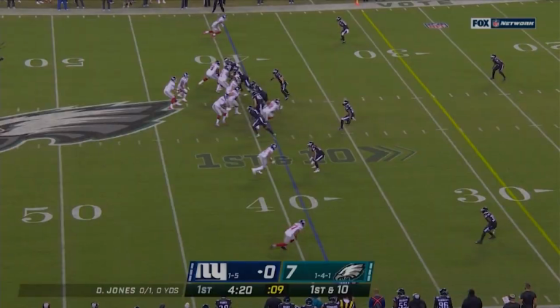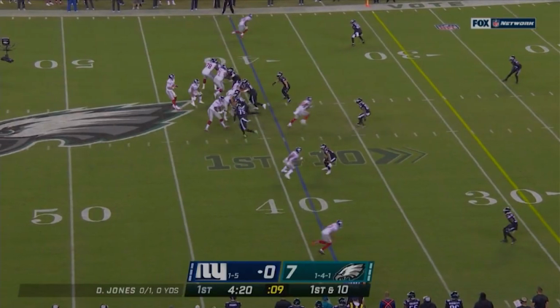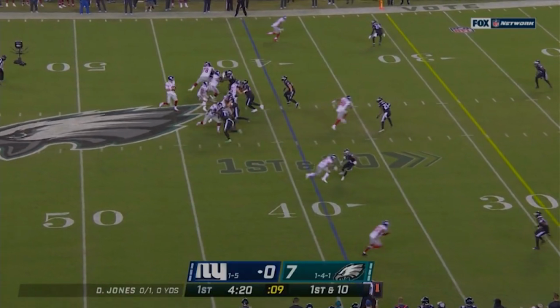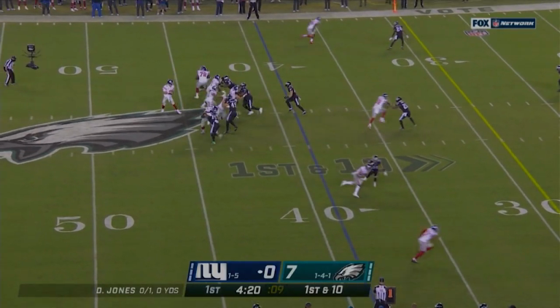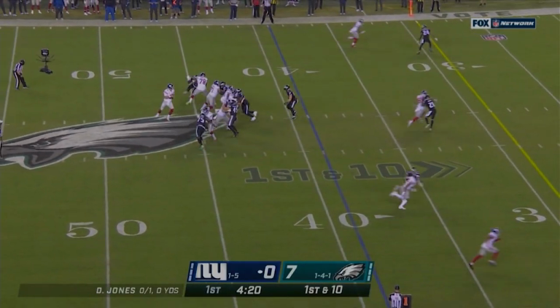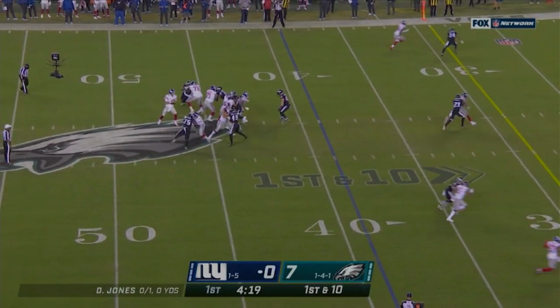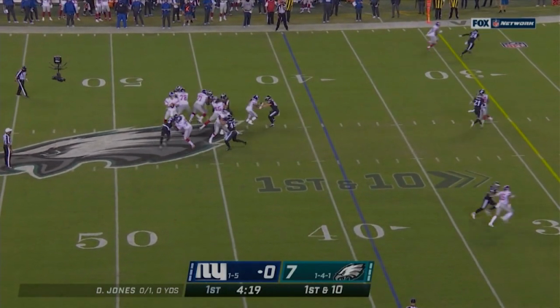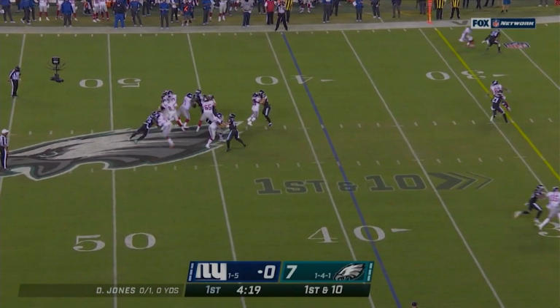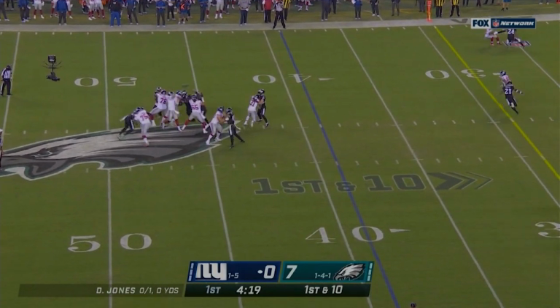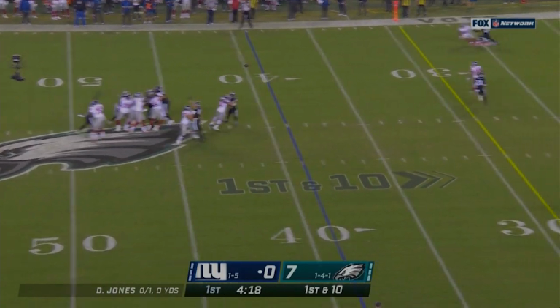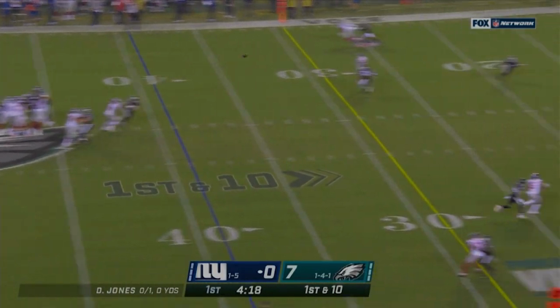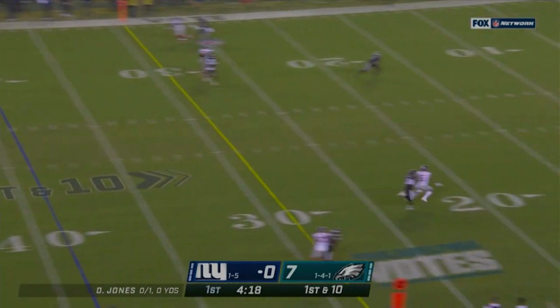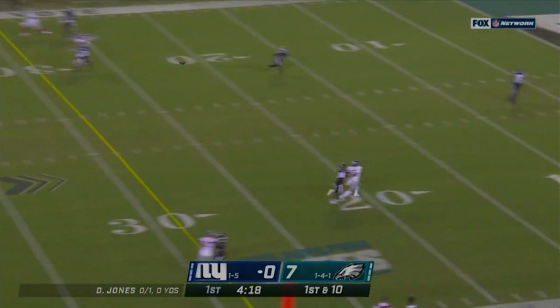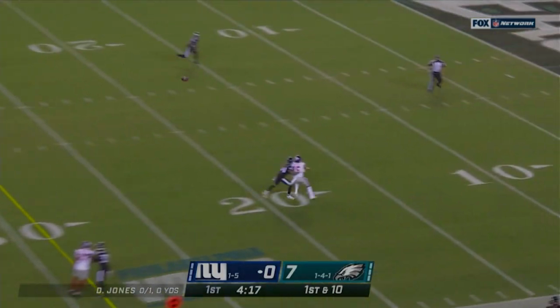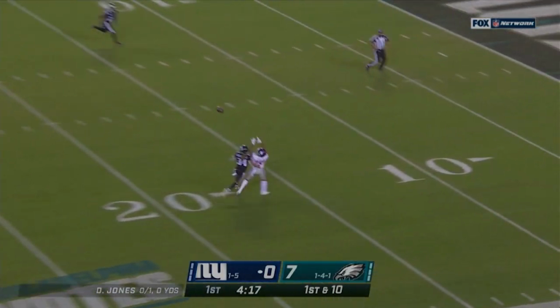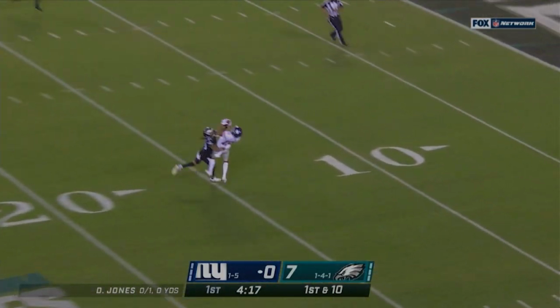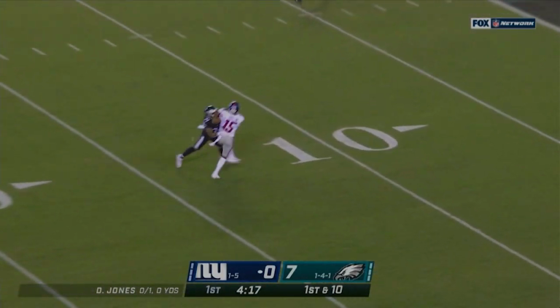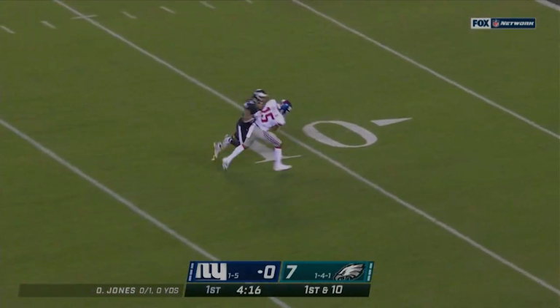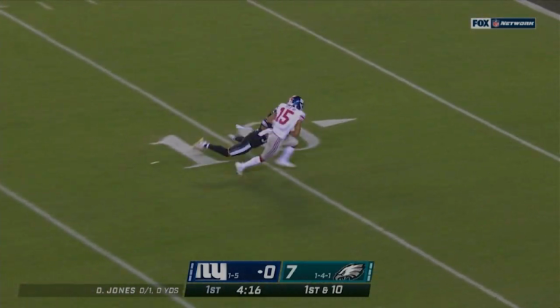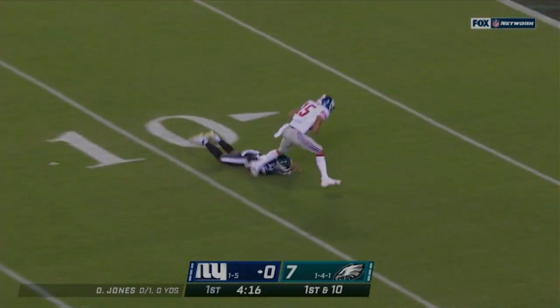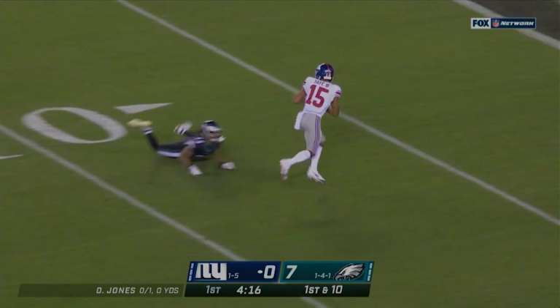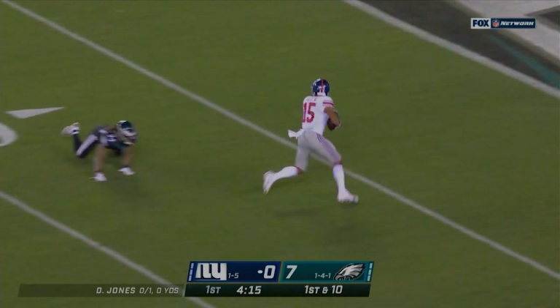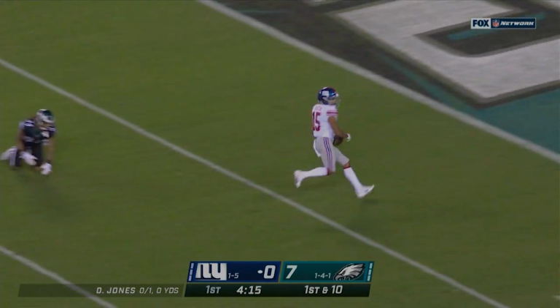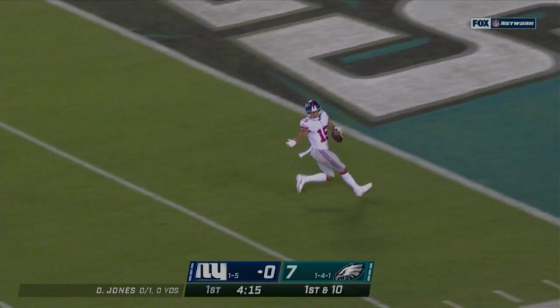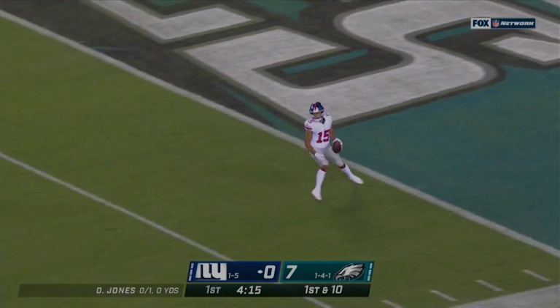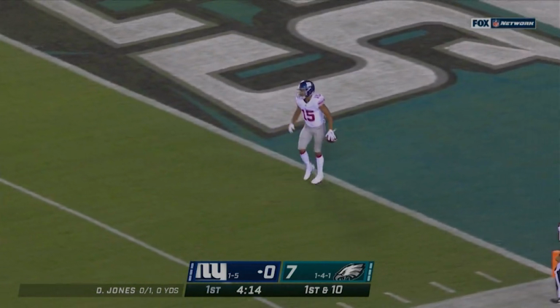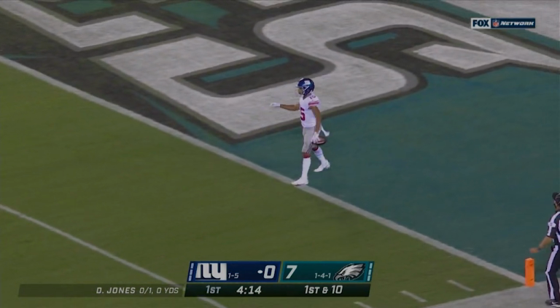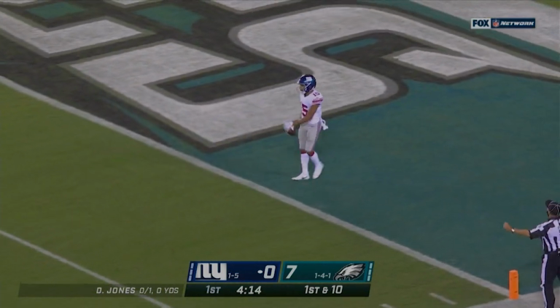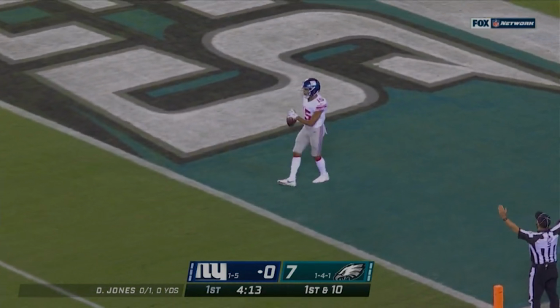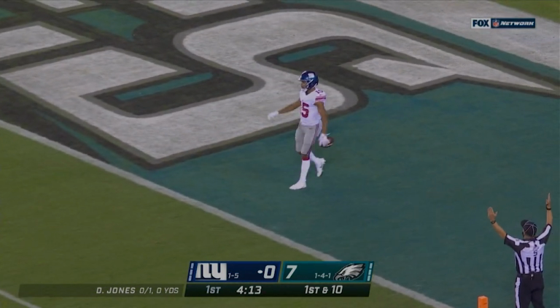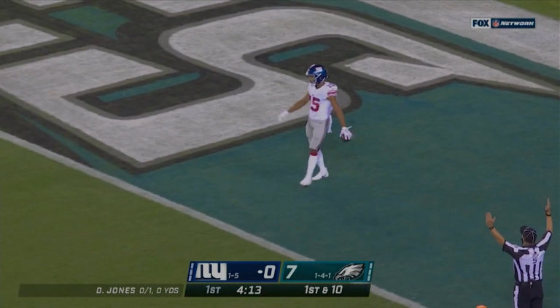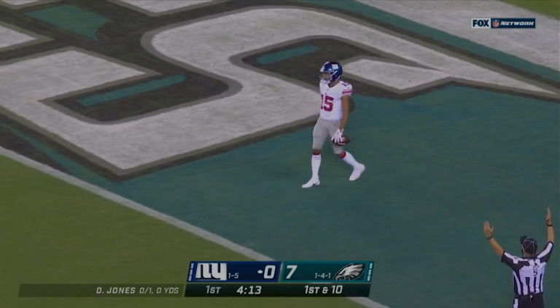Jones takes the snap, back to throw. Lobs one down the right side. Golden Tate makes the catch, steps away from his man and is in for the touchdown.